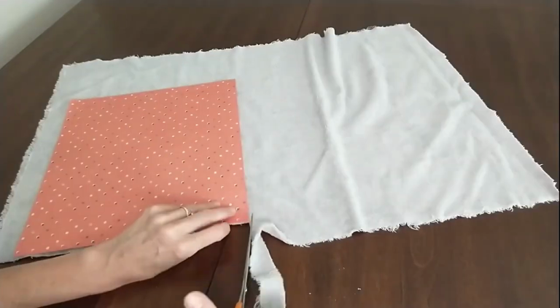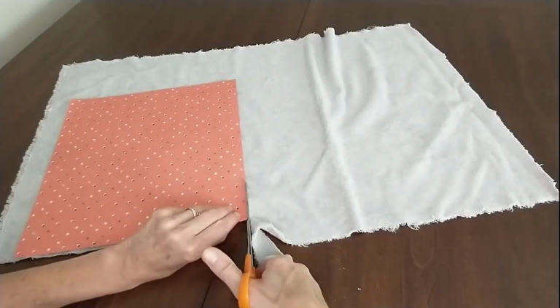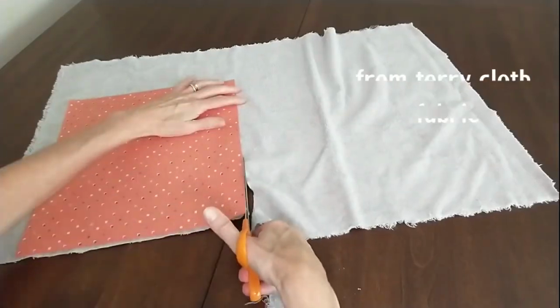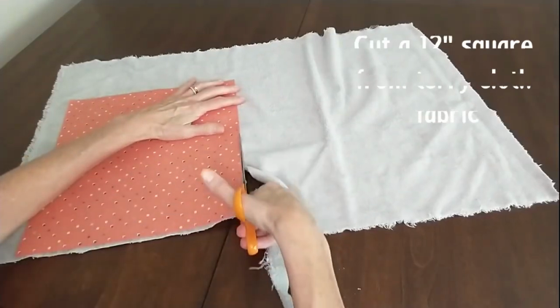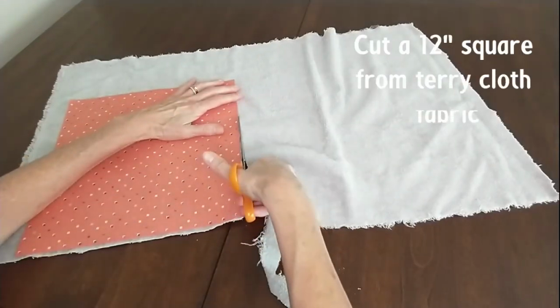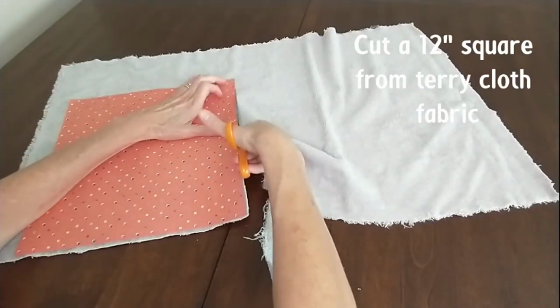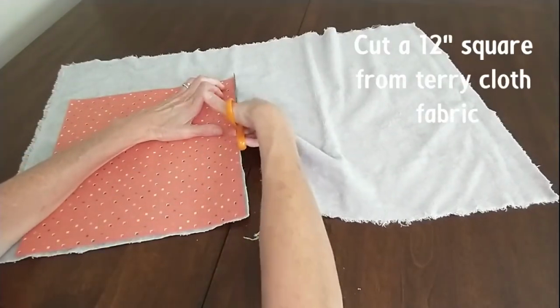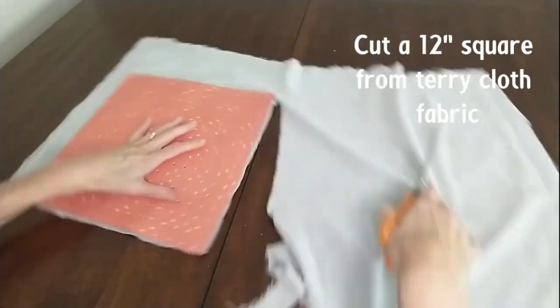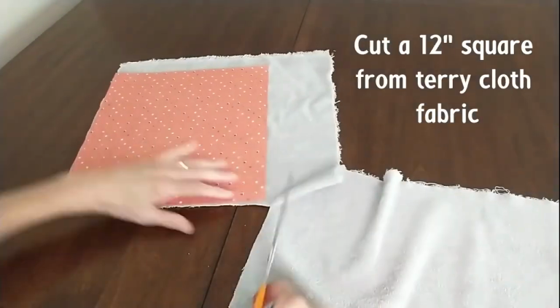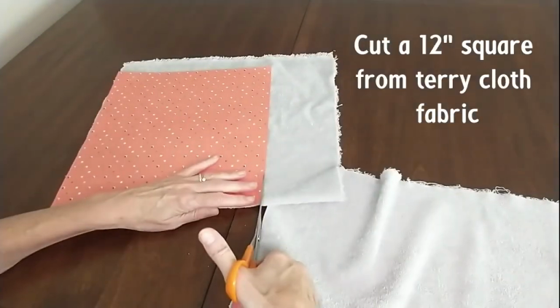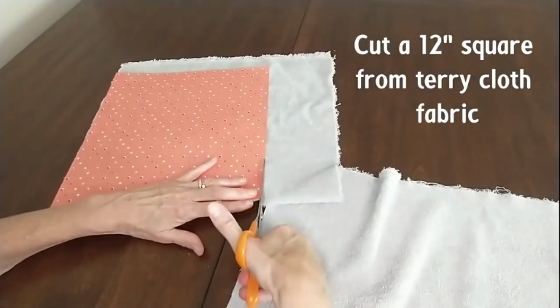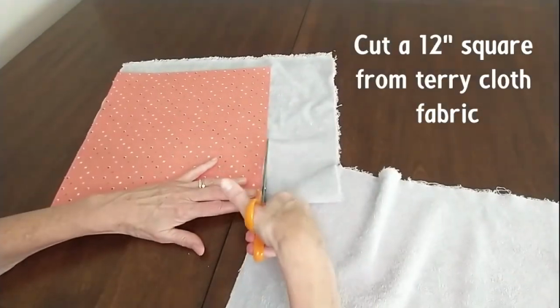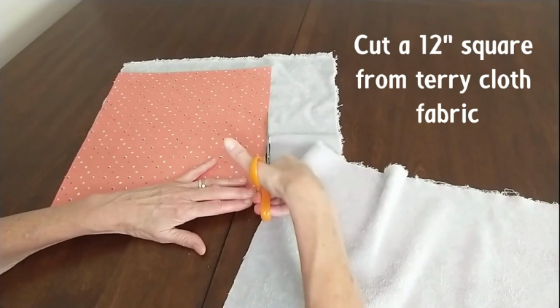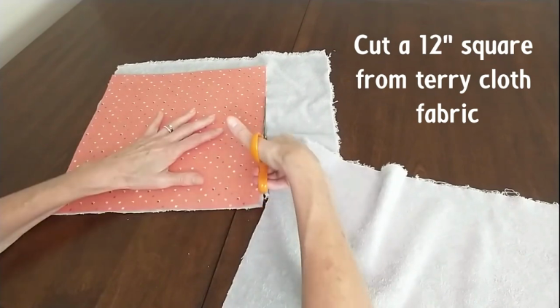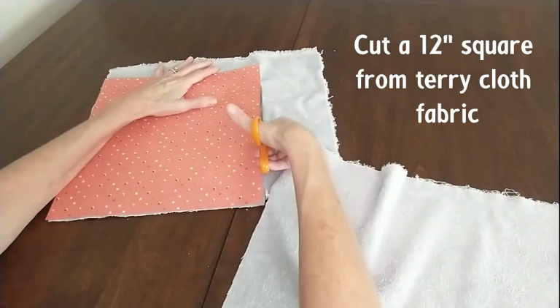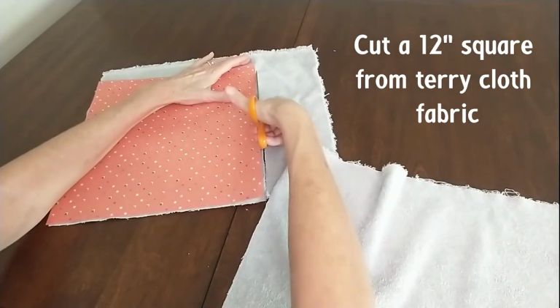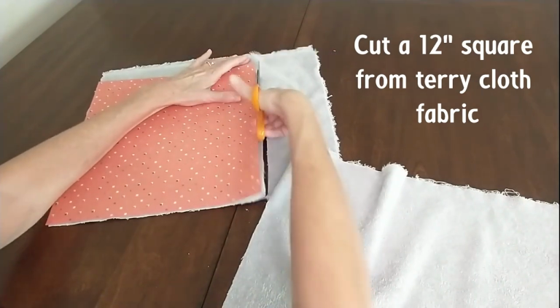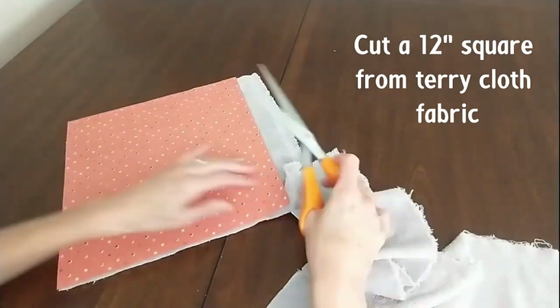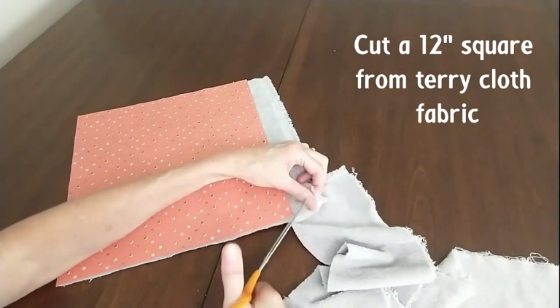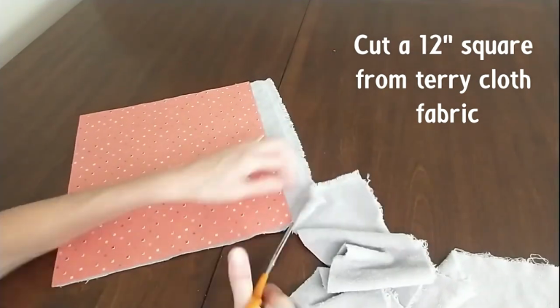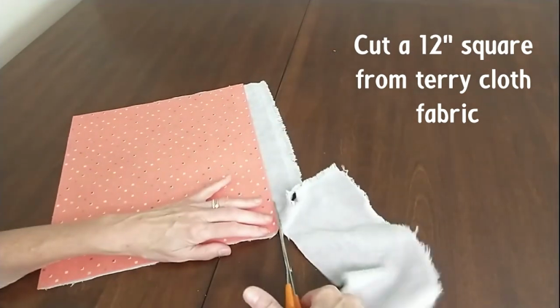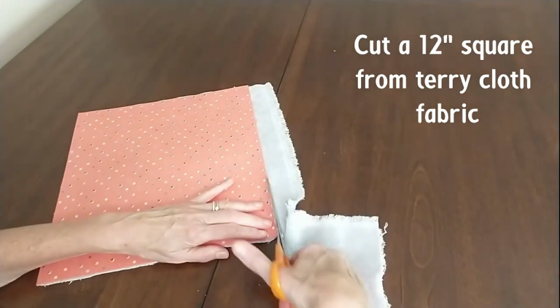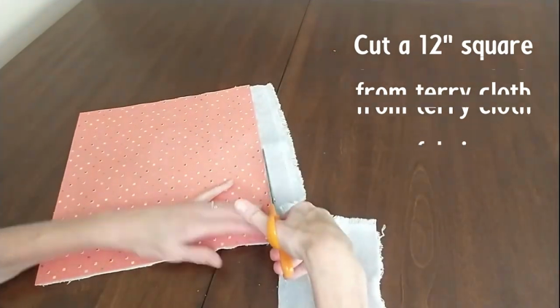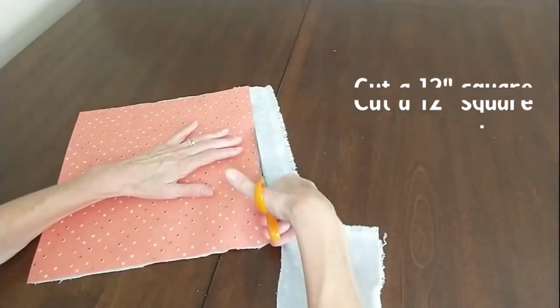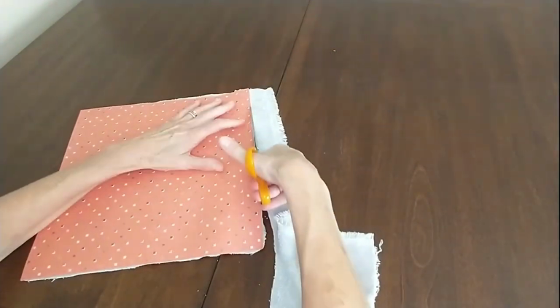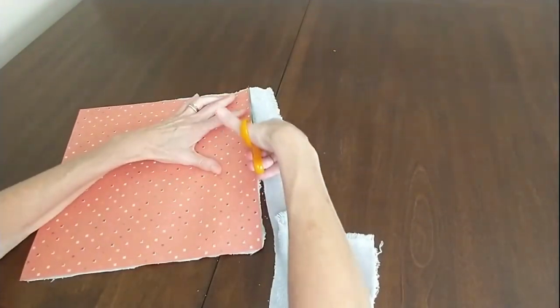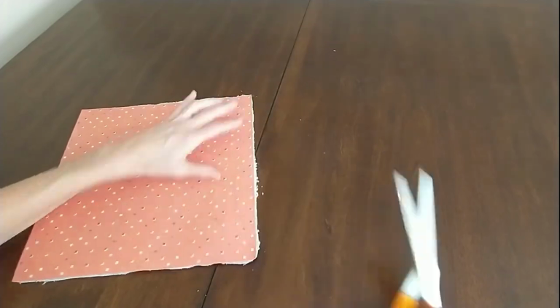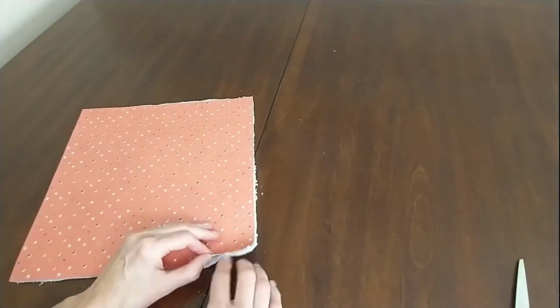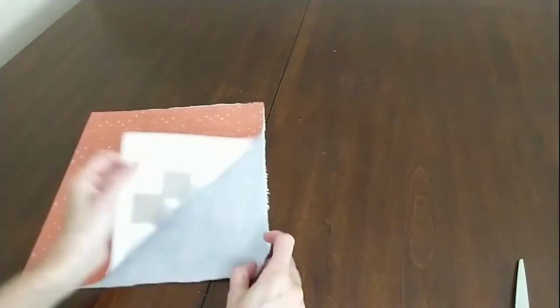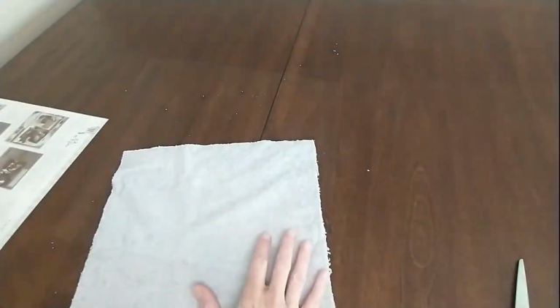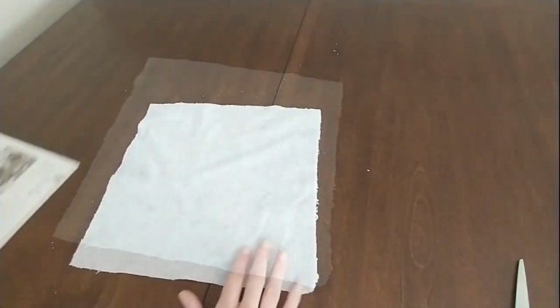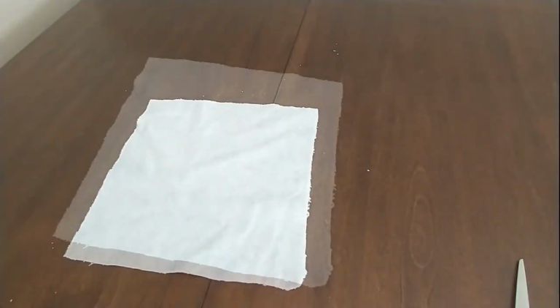I begin by cutting a 12-inch square from a piece of terrycloth fabric. I use a piece of scrapbook paper for my cutting template because it's a perfect 12-inch square. You could also use an old towel for this step as well.